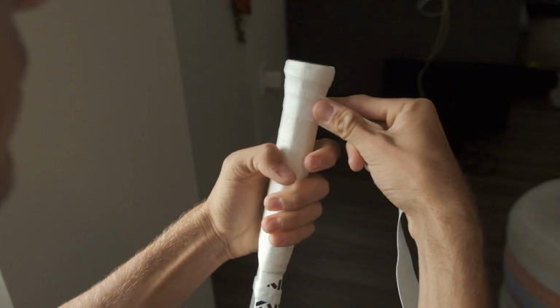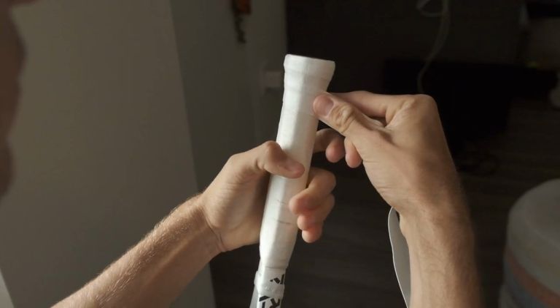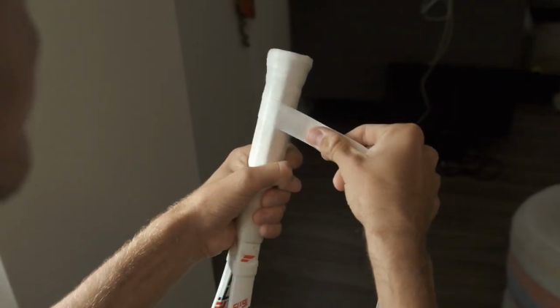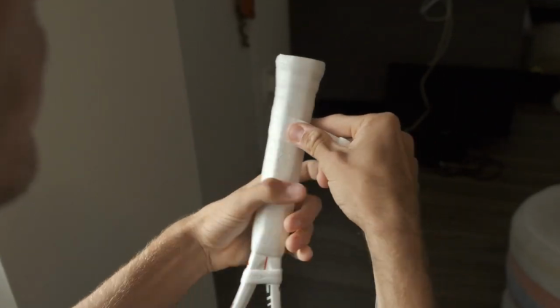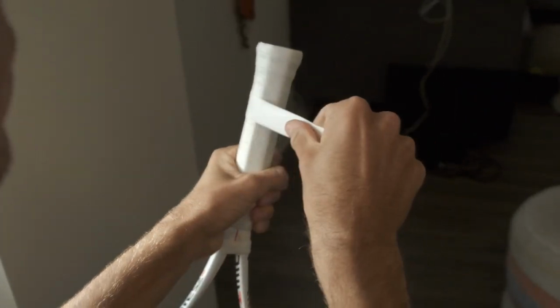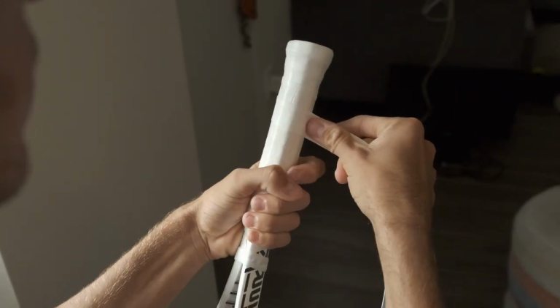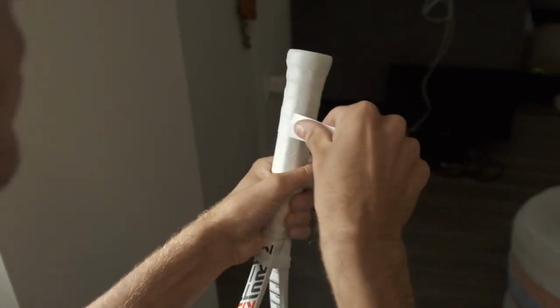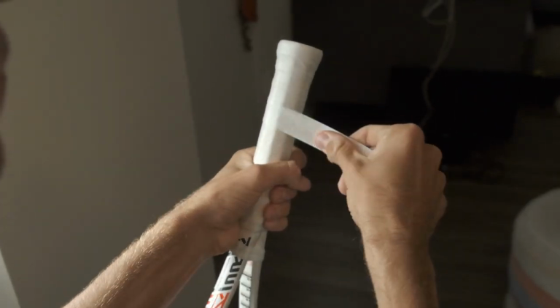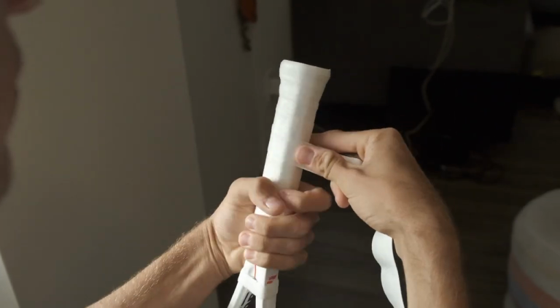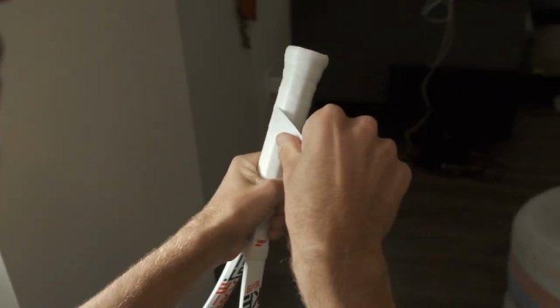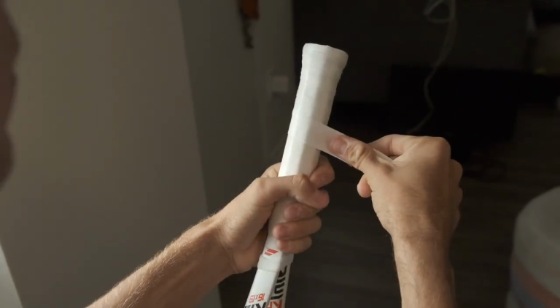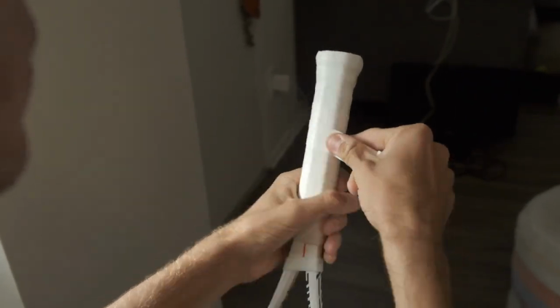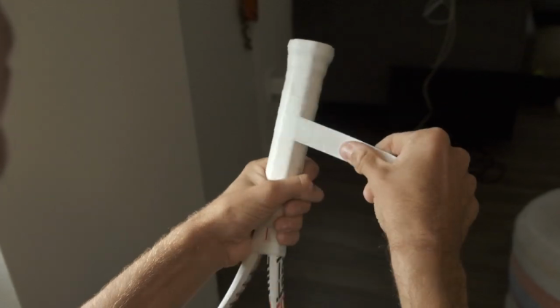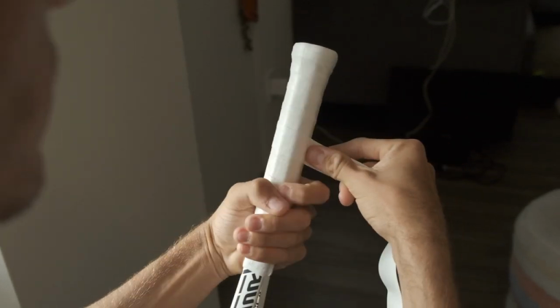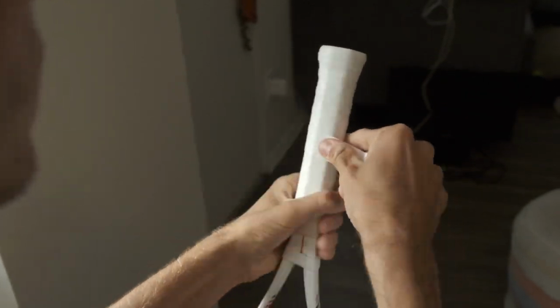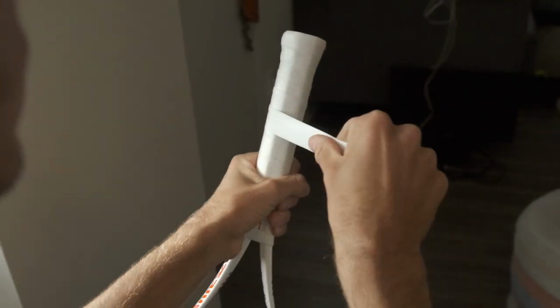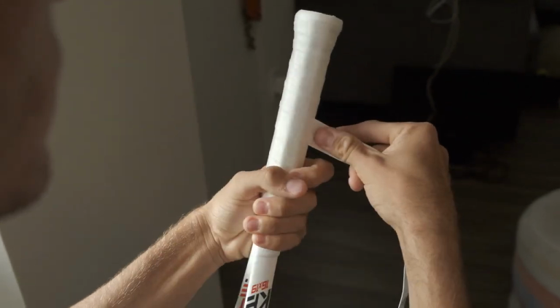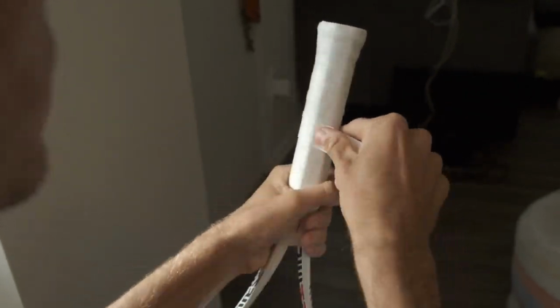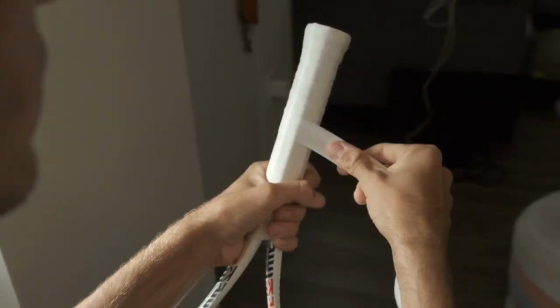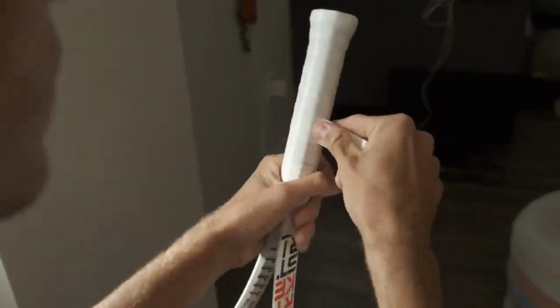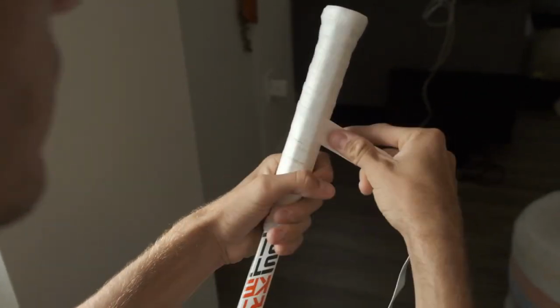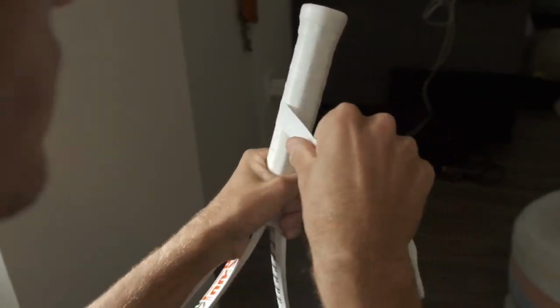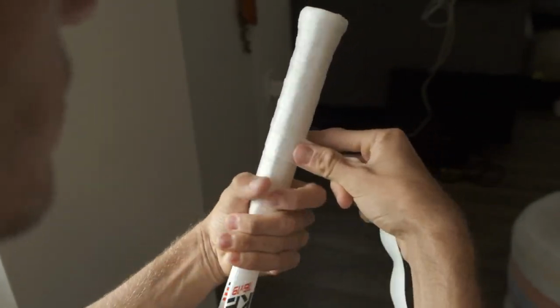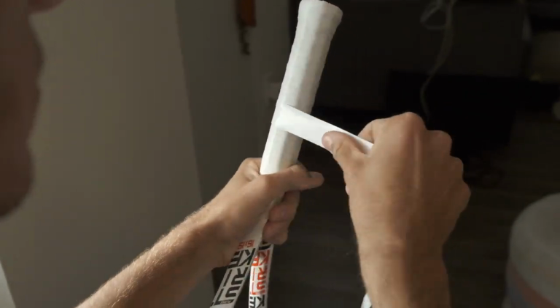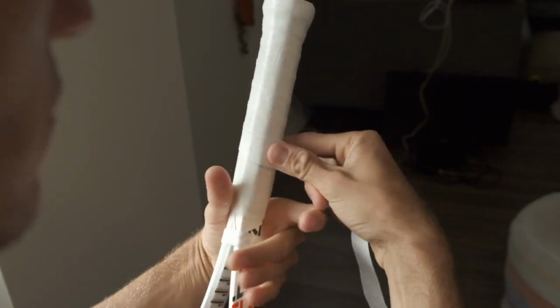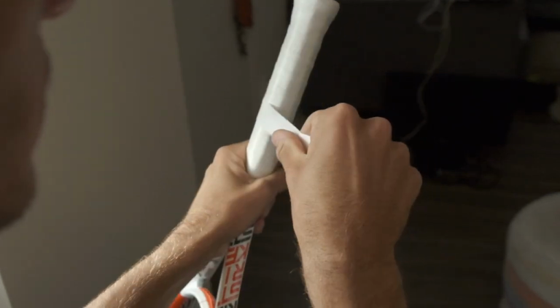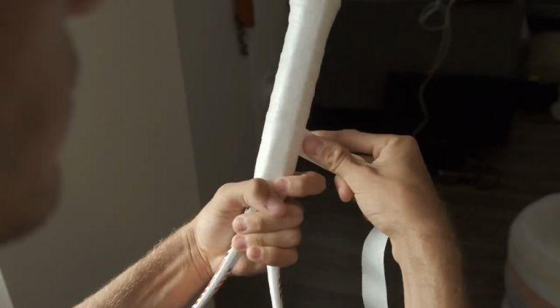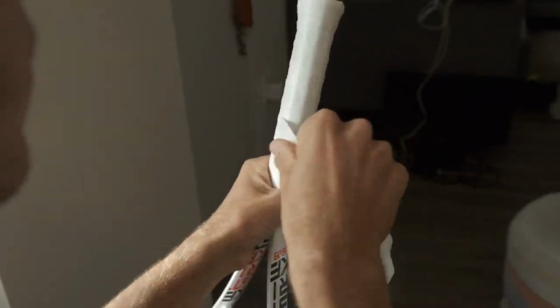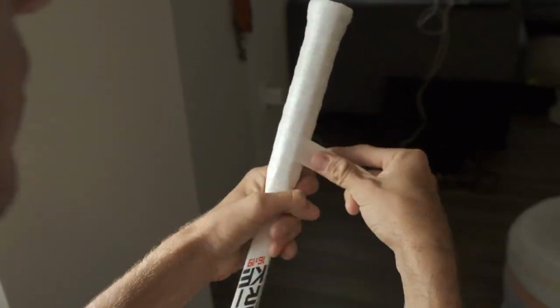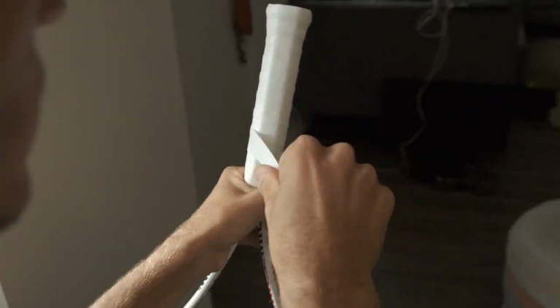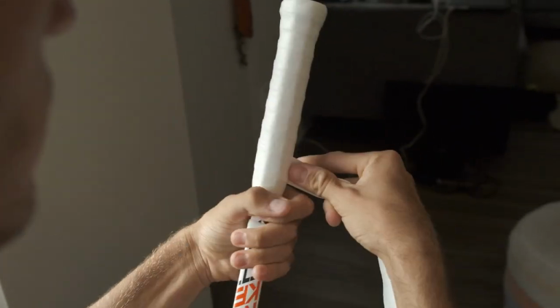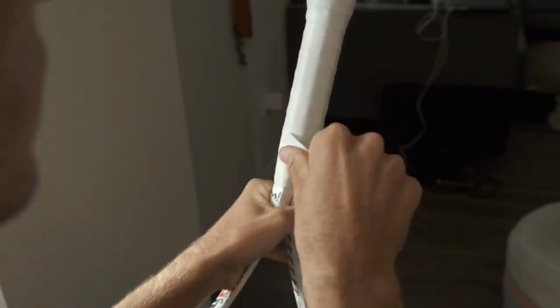Depending on your preference you can make it thinner or thicker. So you're going to work it all the way.